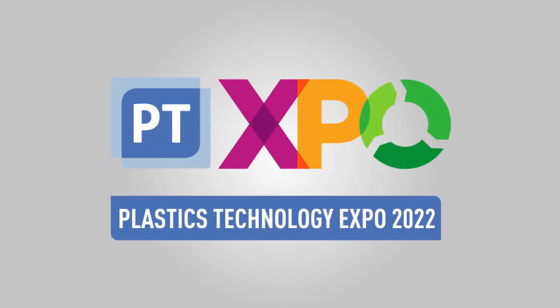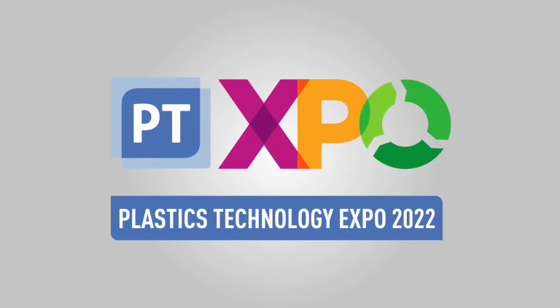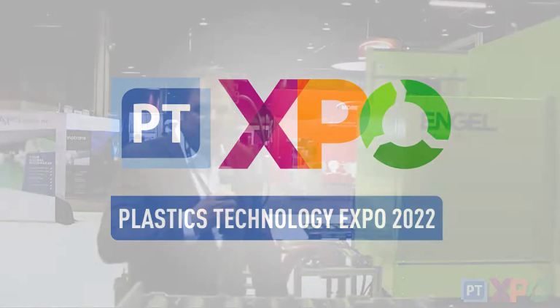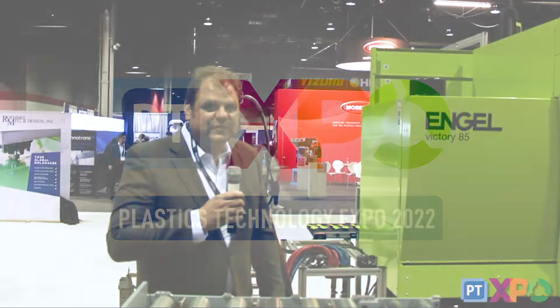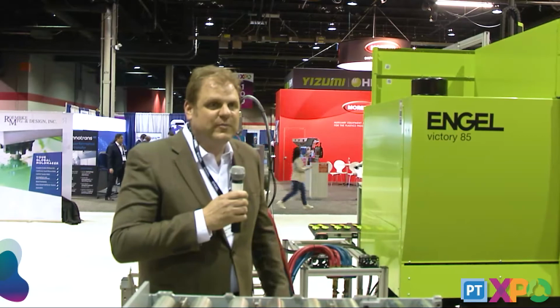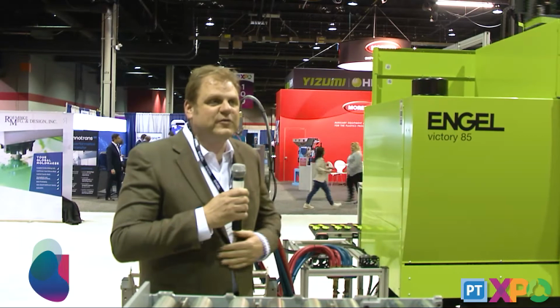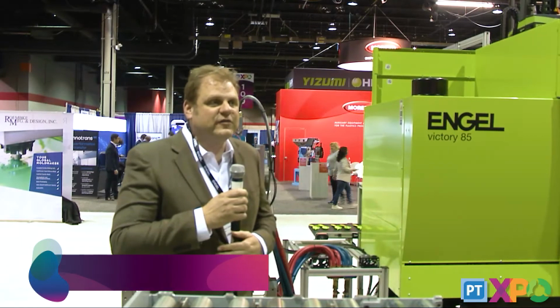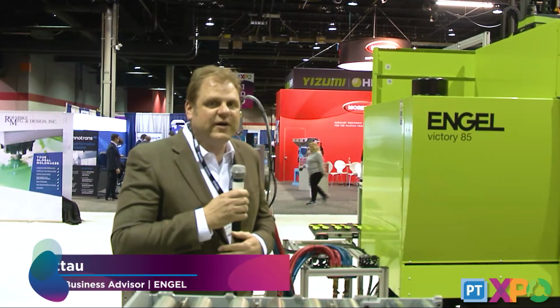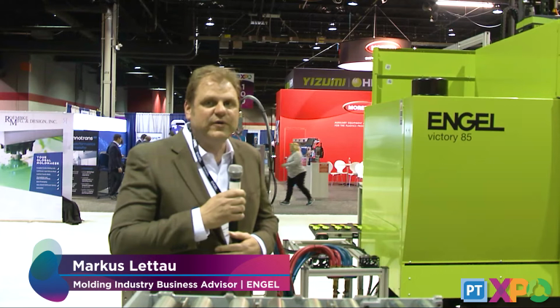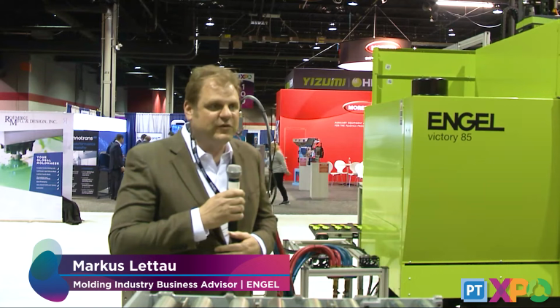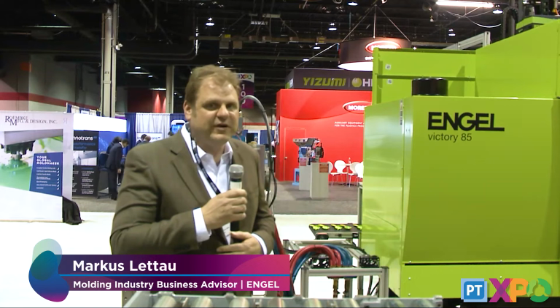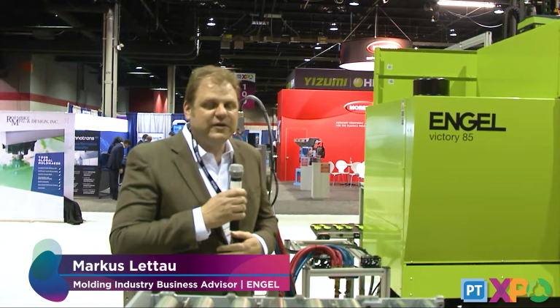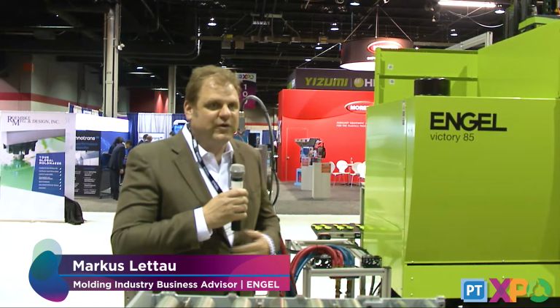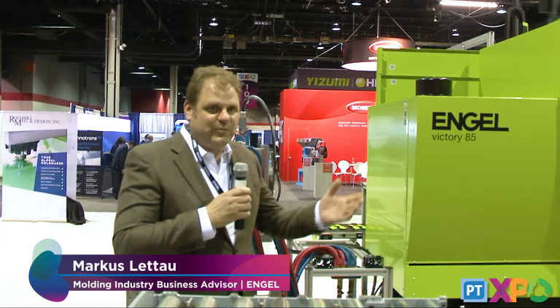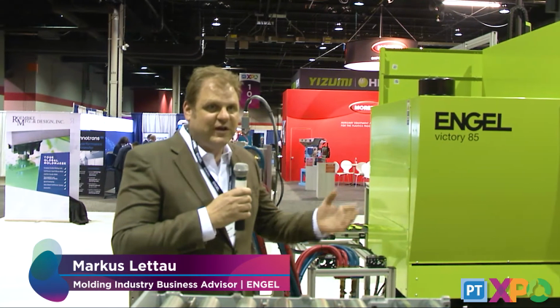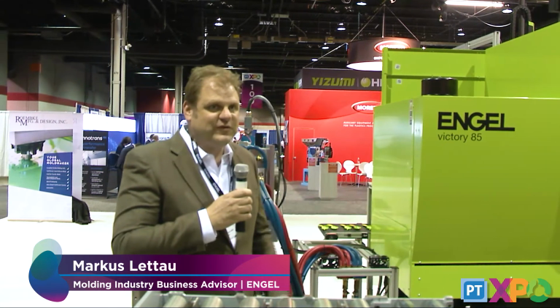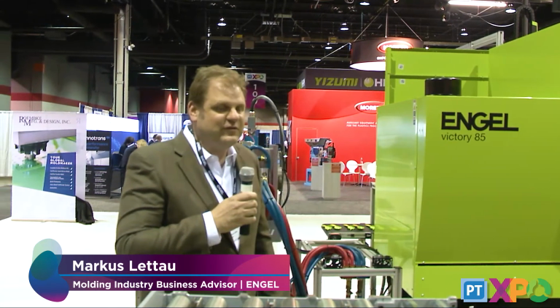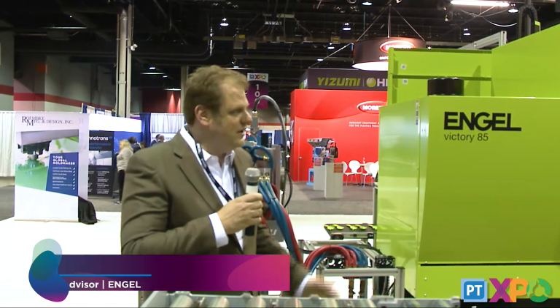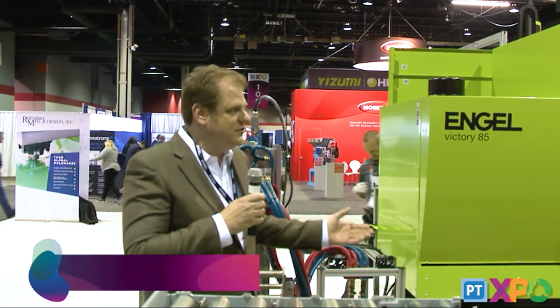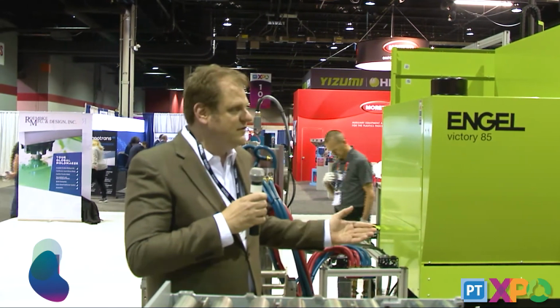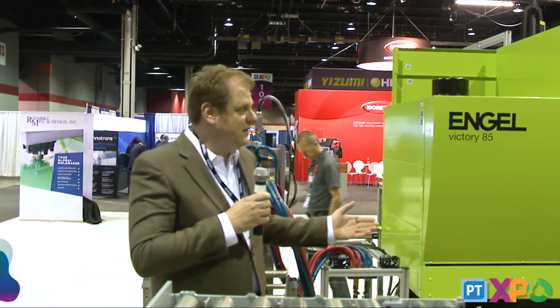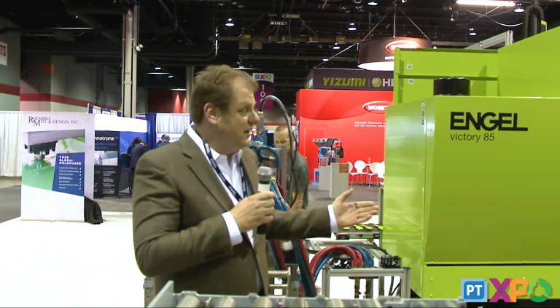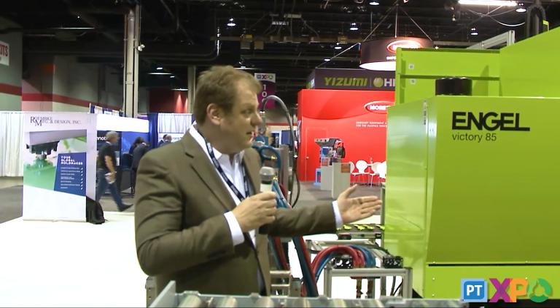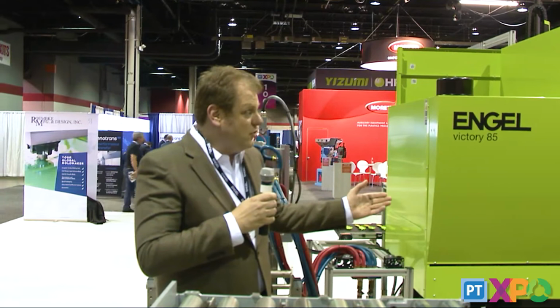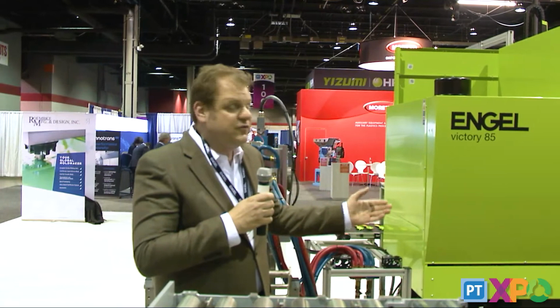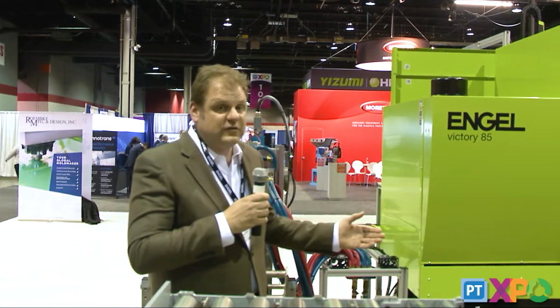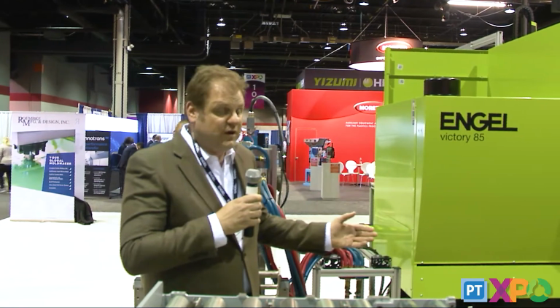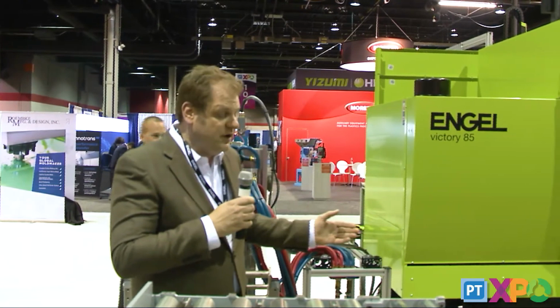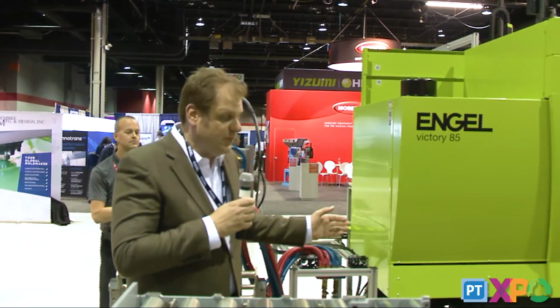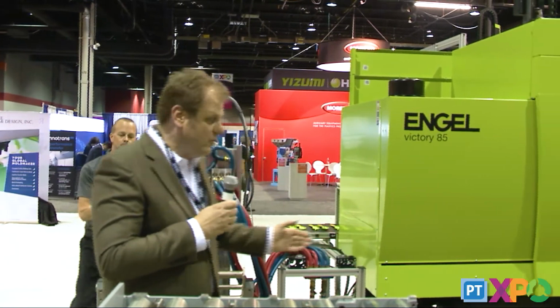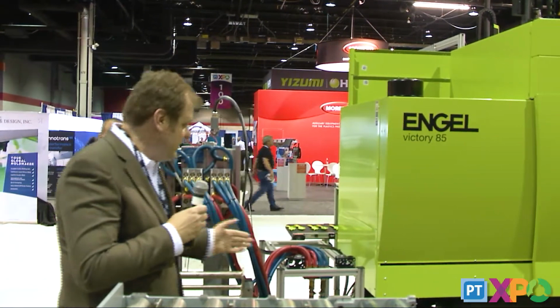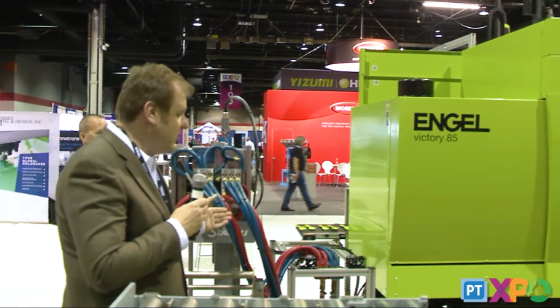Welcome everyone. My name is Marcus Latao with Engel Machinery. We're here at the PT Expo today to demonstrate the Engel quick mold change system in cooperation with Staubli.